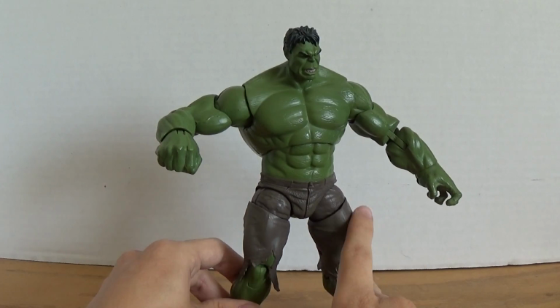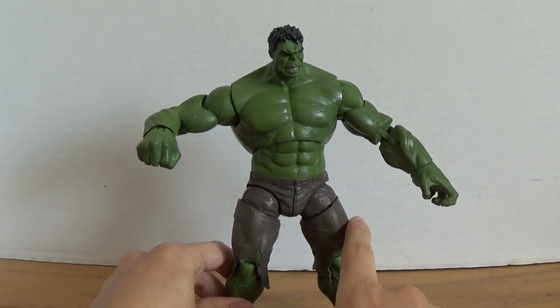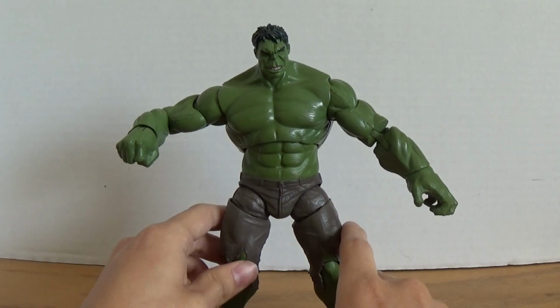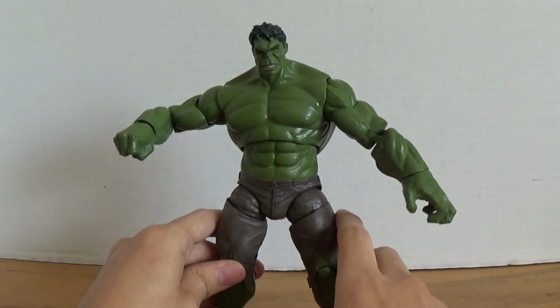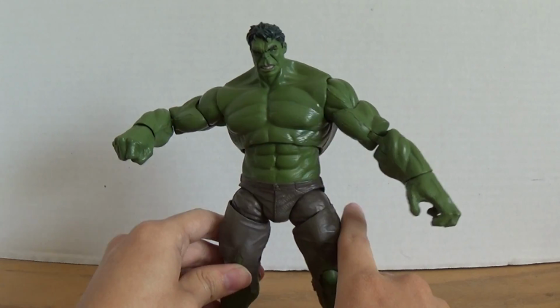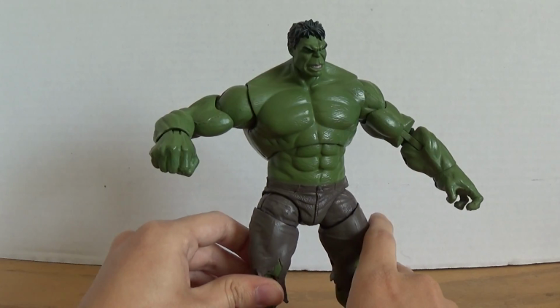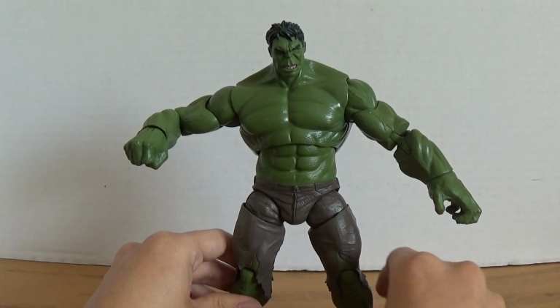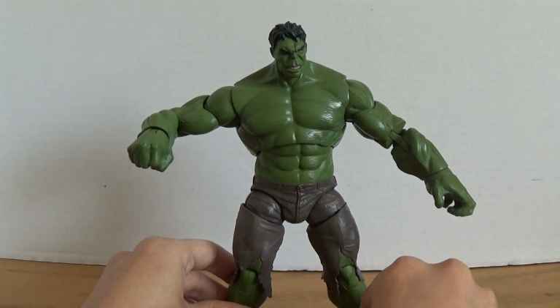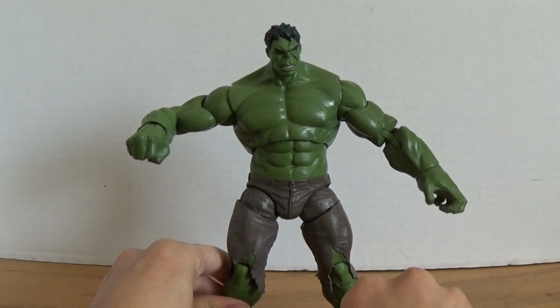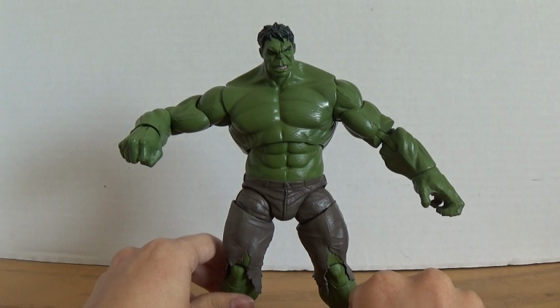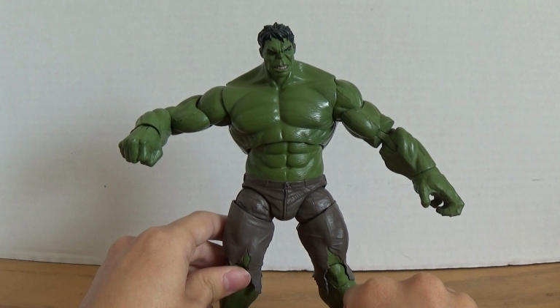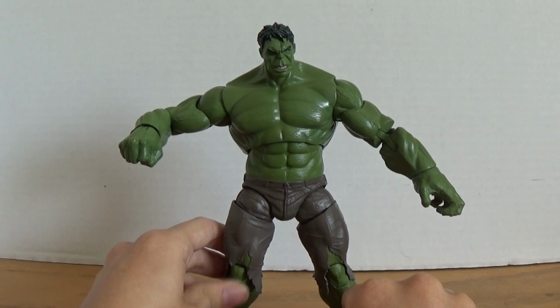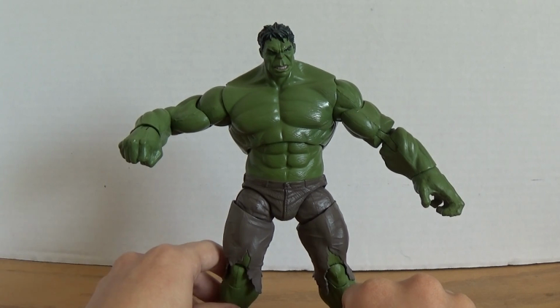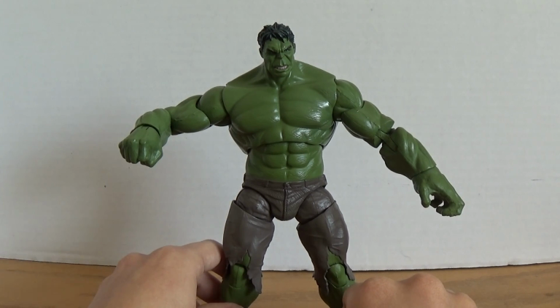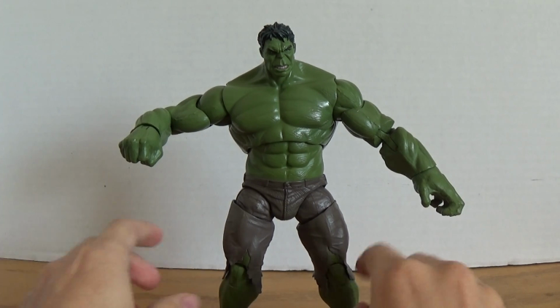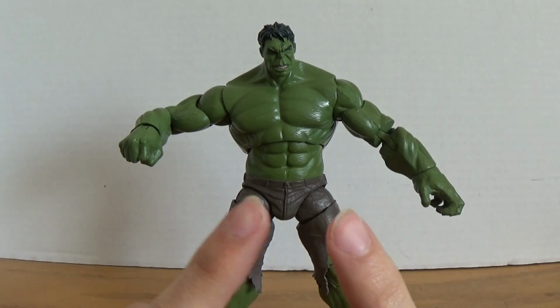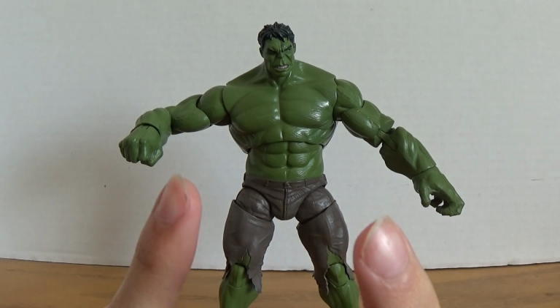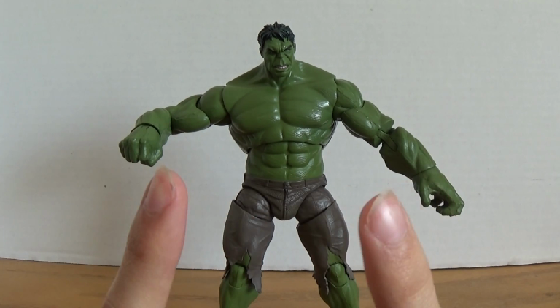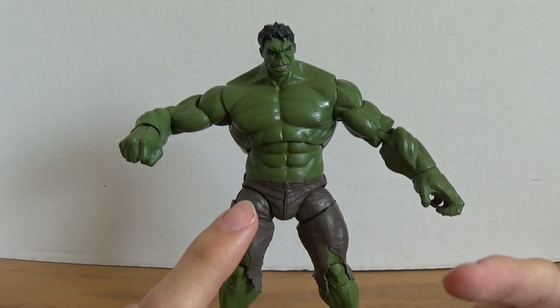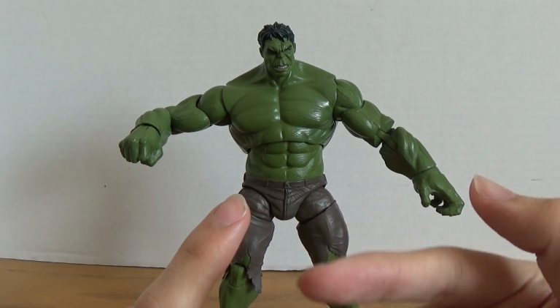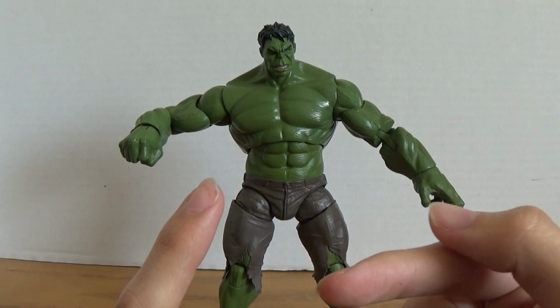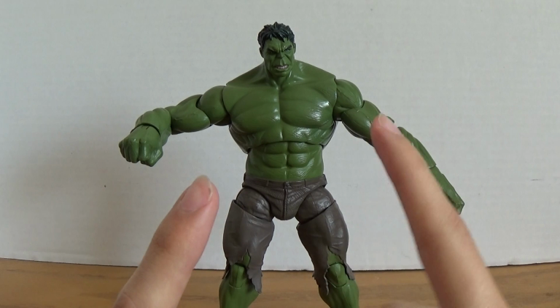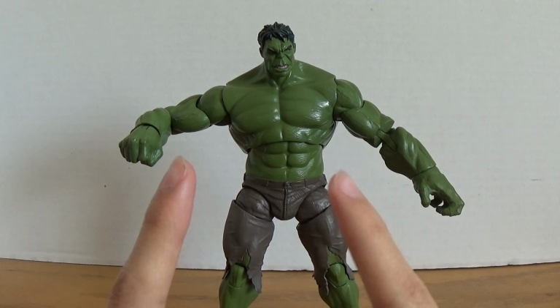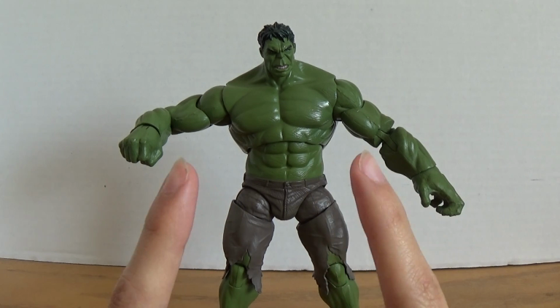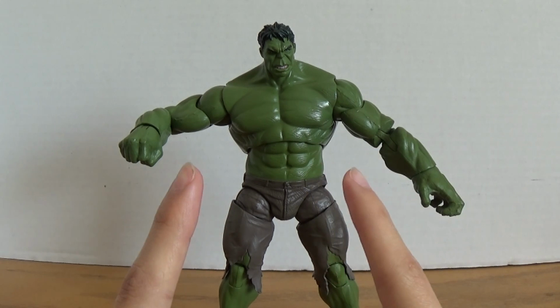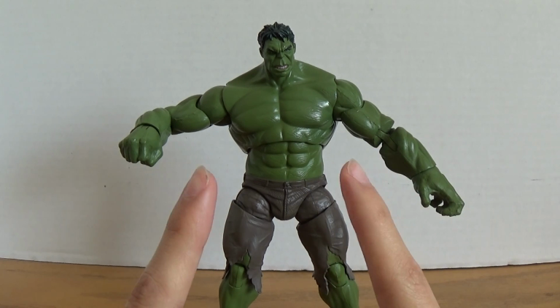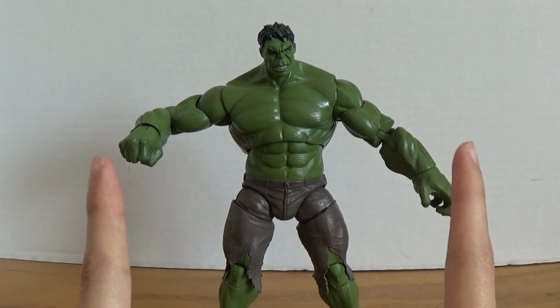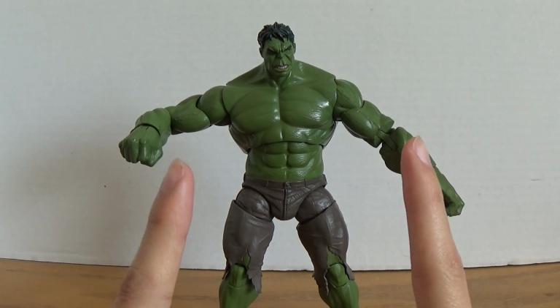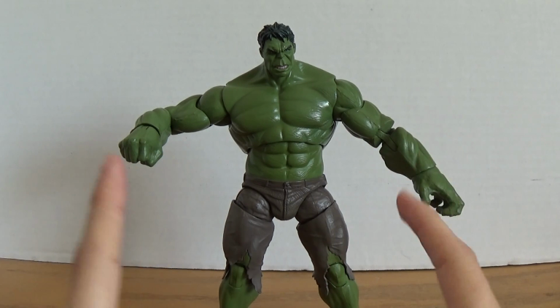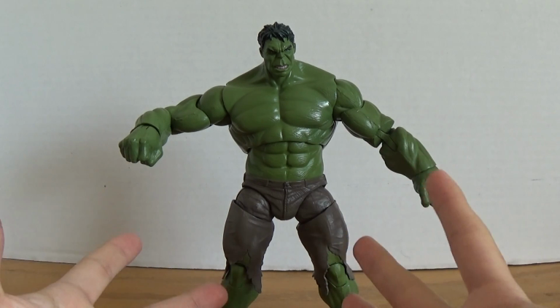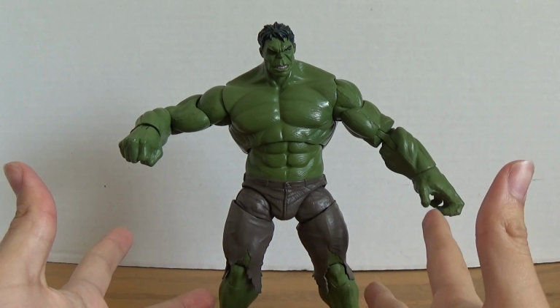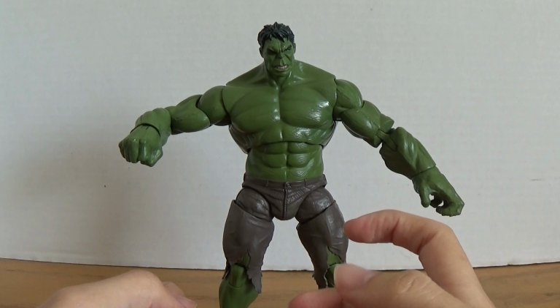Overall it is an amazing, amazing figure. Big shout out to my friend Spider Pig Cooper — I'll have a link down in the description so you can thank him and subscribe to him. Just make sure to come back and subscribe to me.